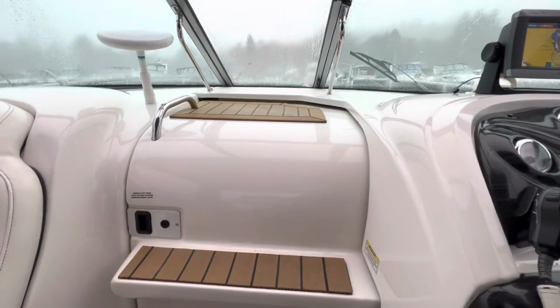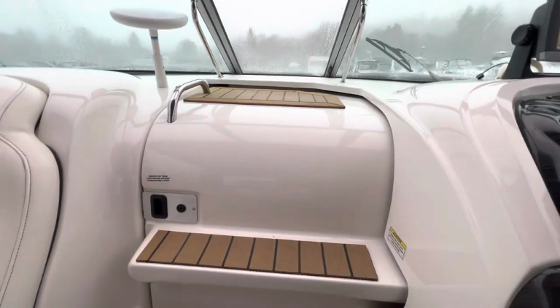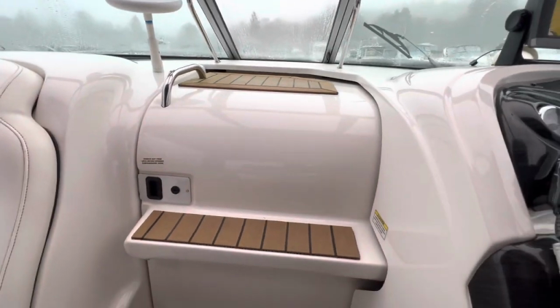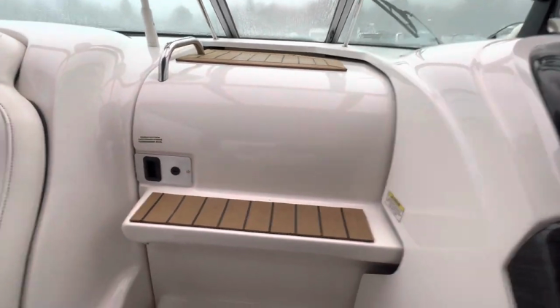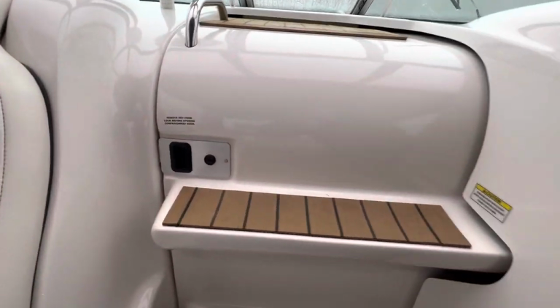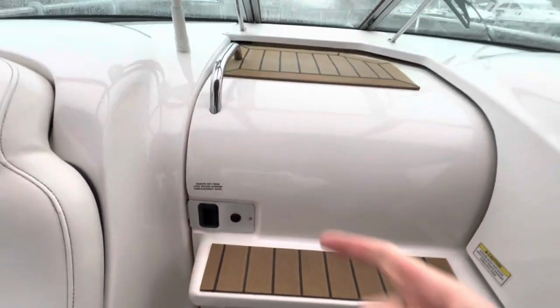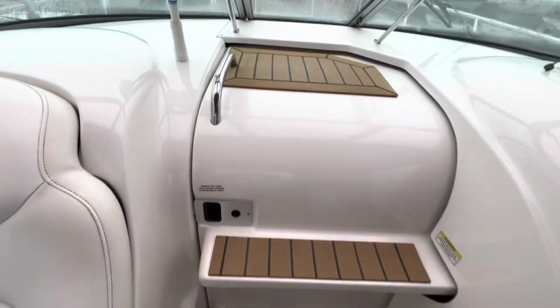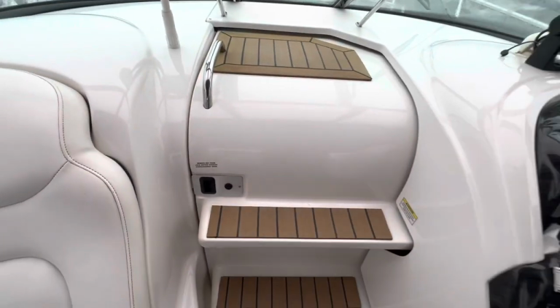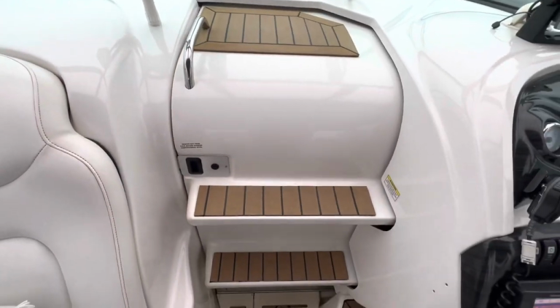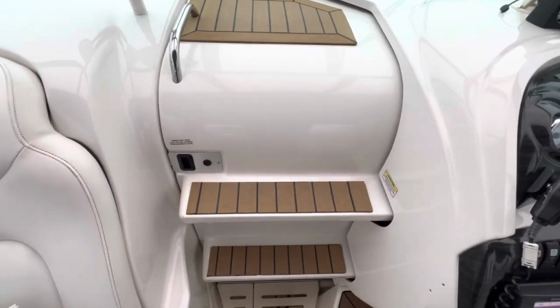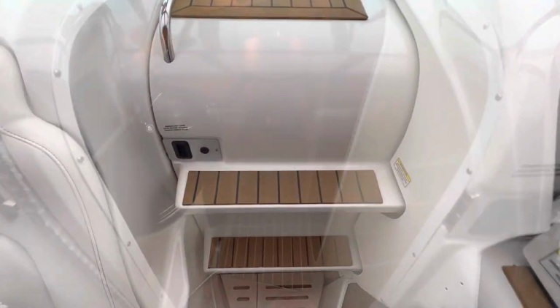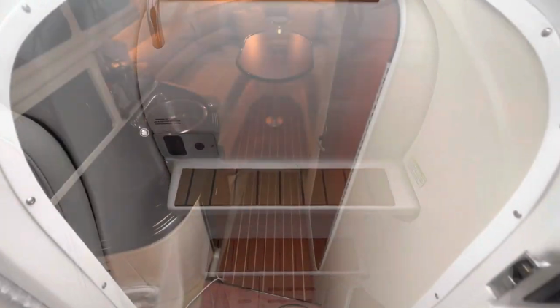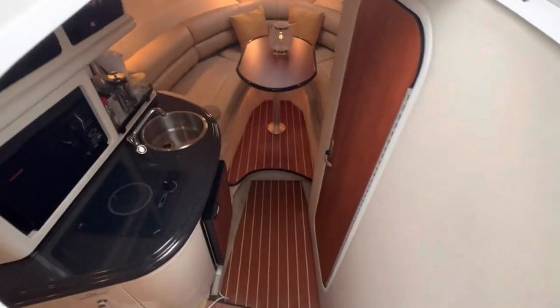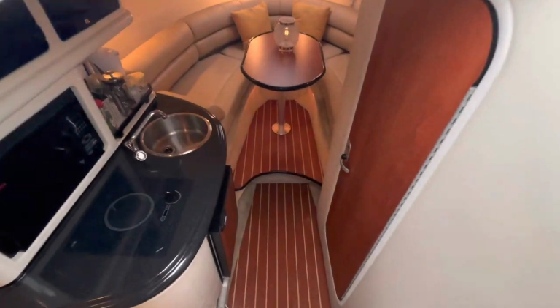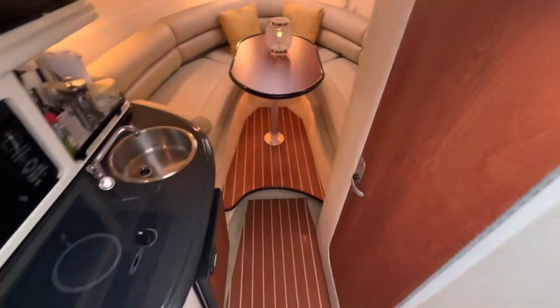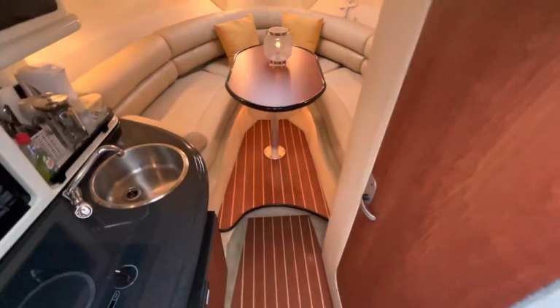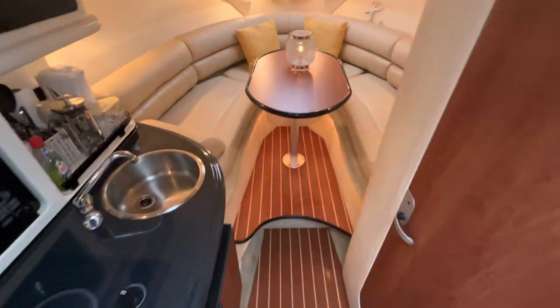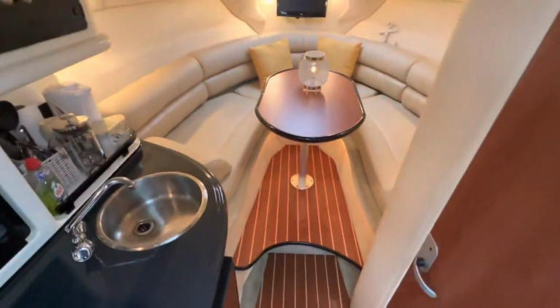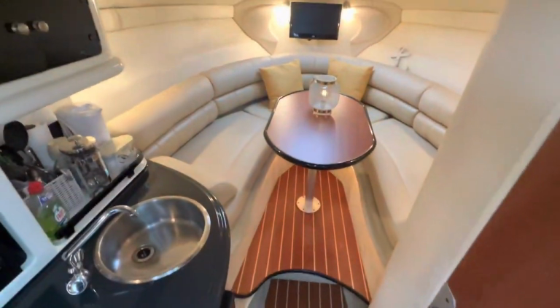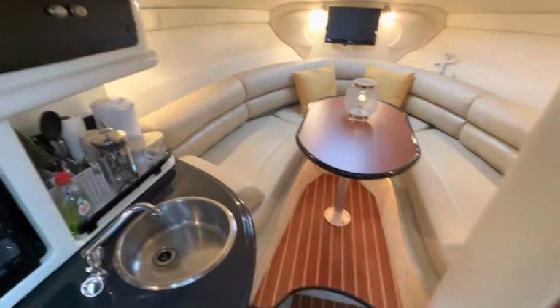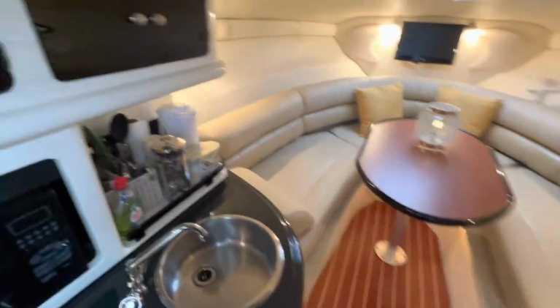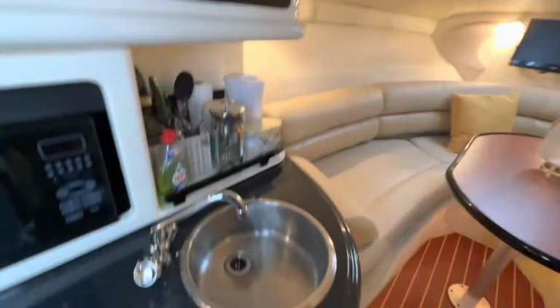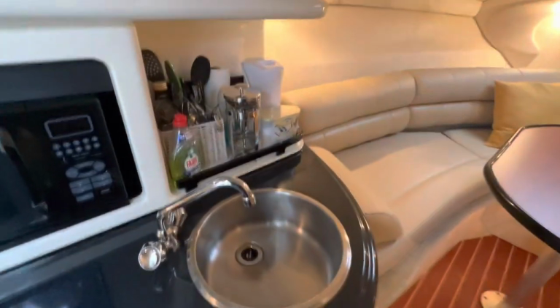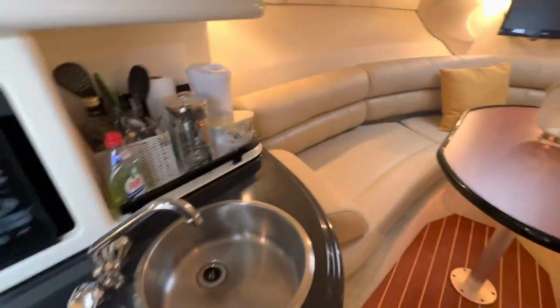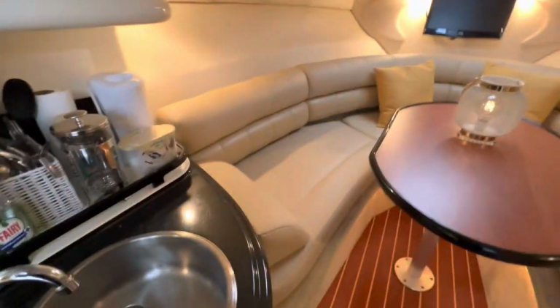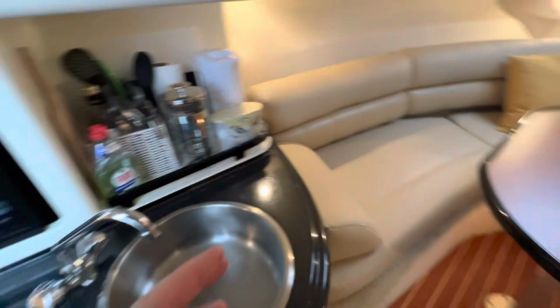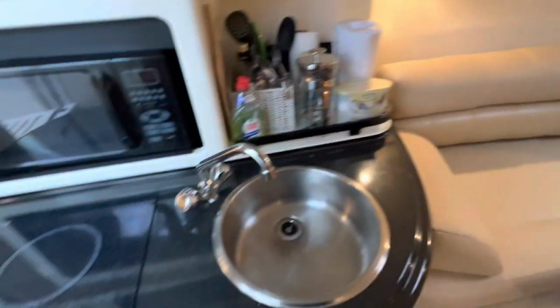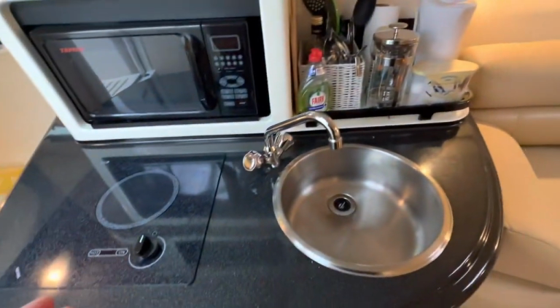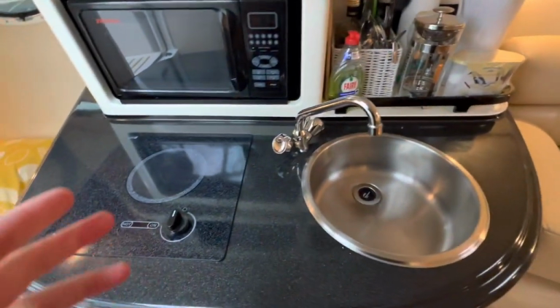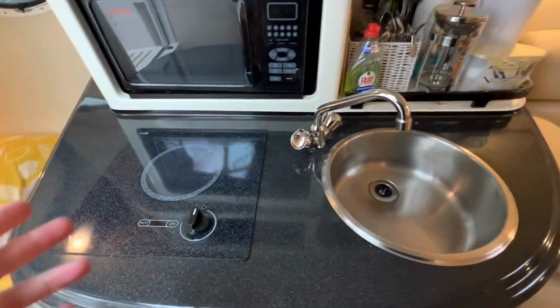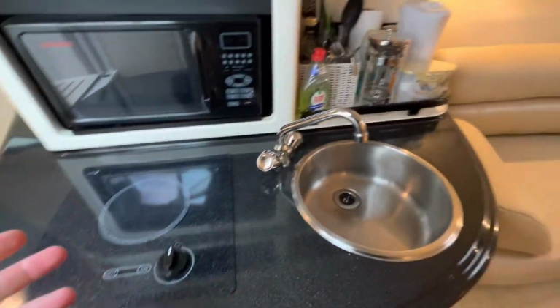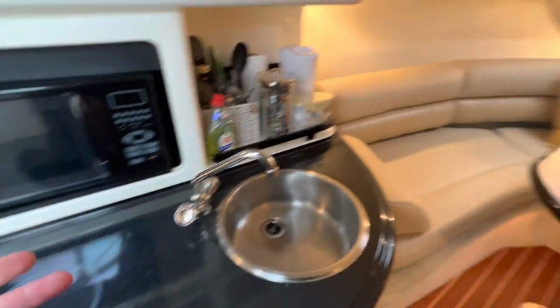Zip up the canopy and you have your bow foredeck sunbathing cushions — not much sunbathing going to be done today. Let's take a look downstairs at the saloon. The fantastic condition of the vessel is probably most evident when we come down here into the living accommodation.